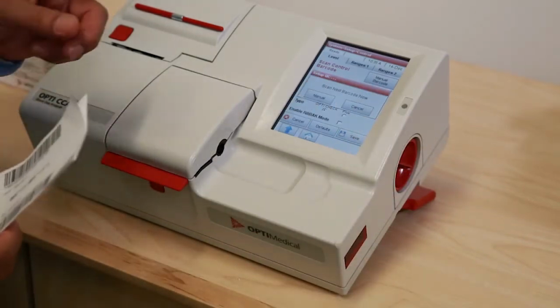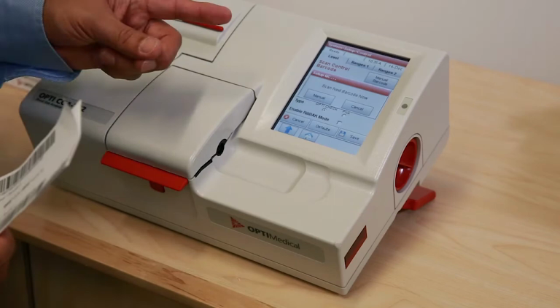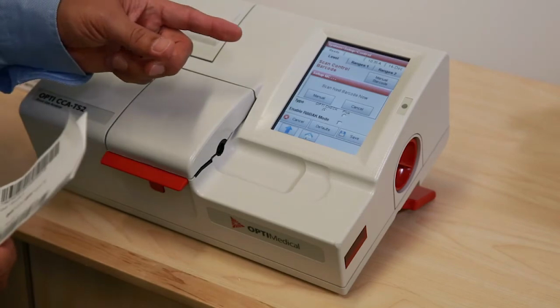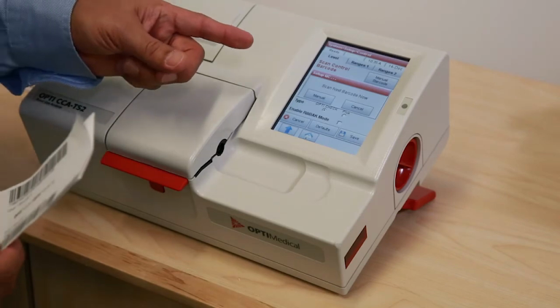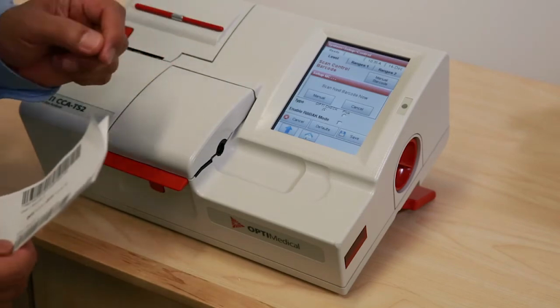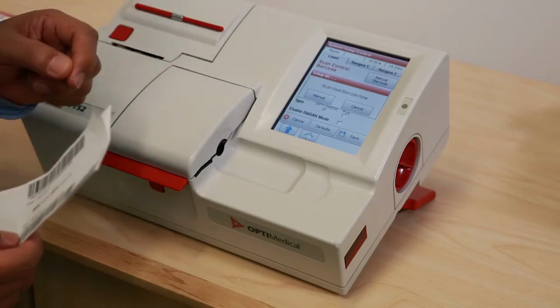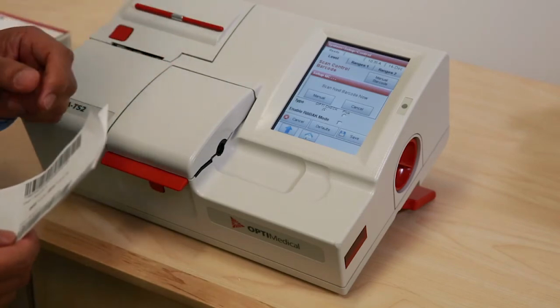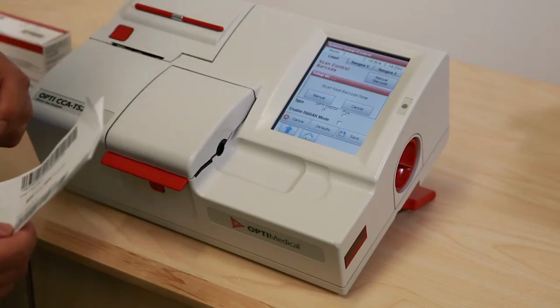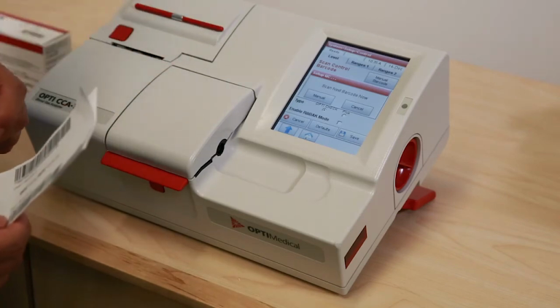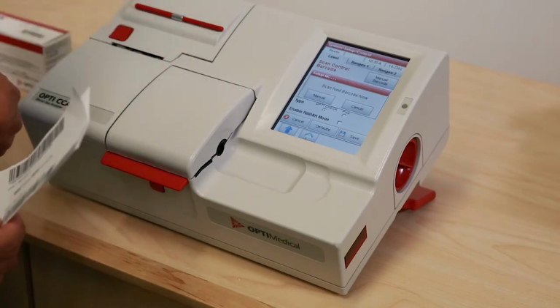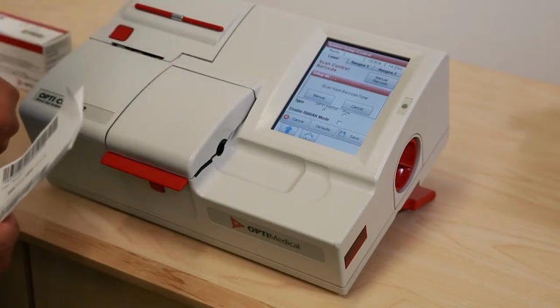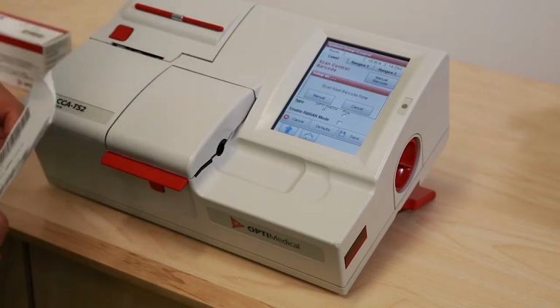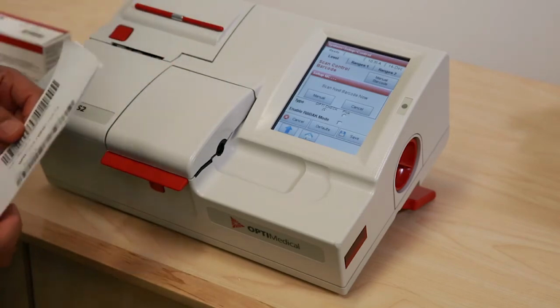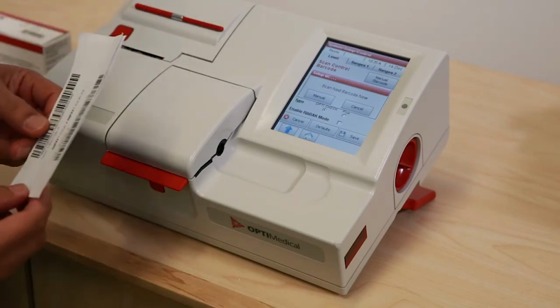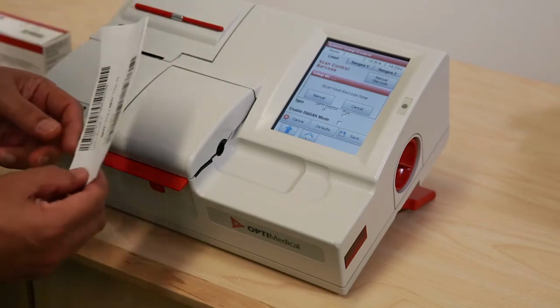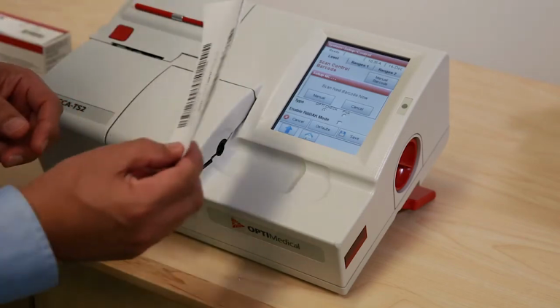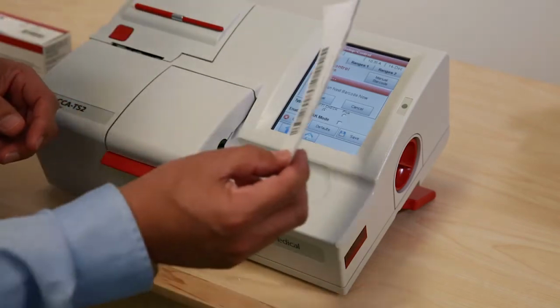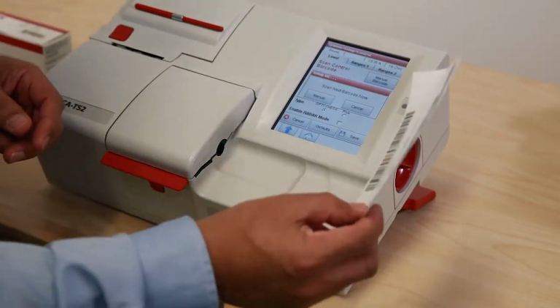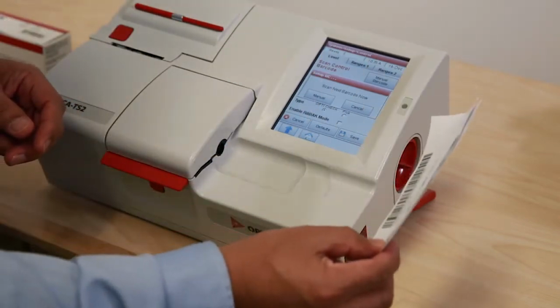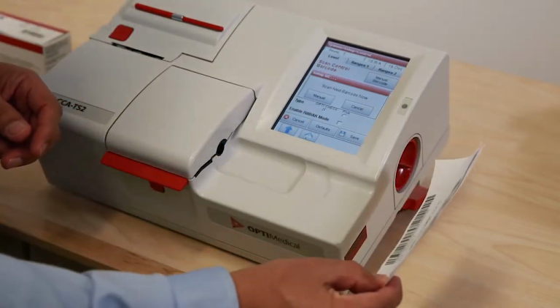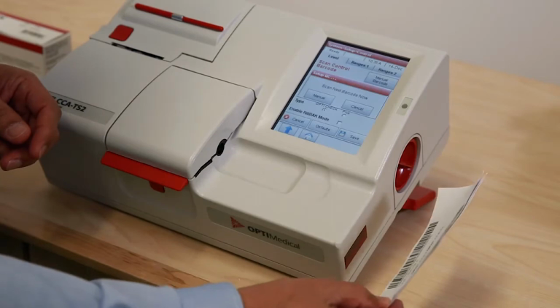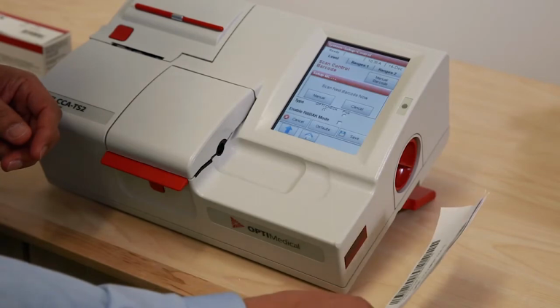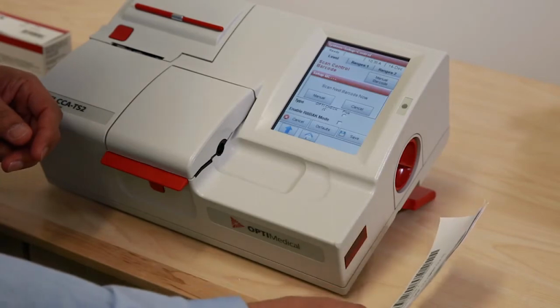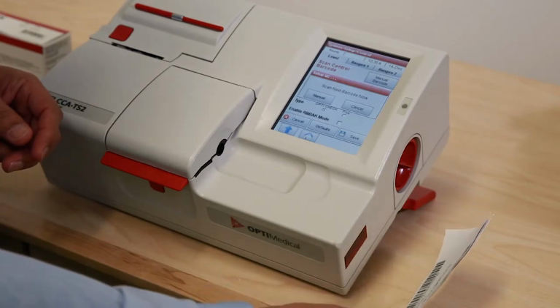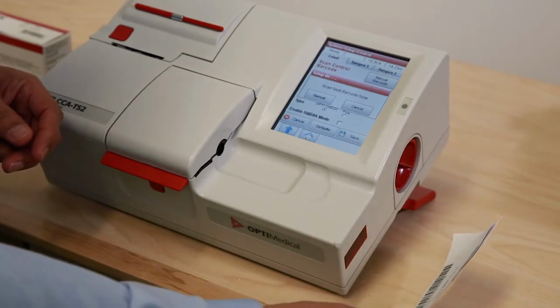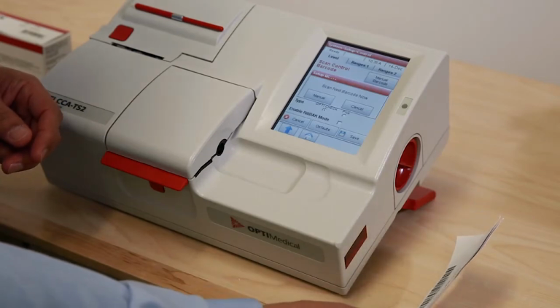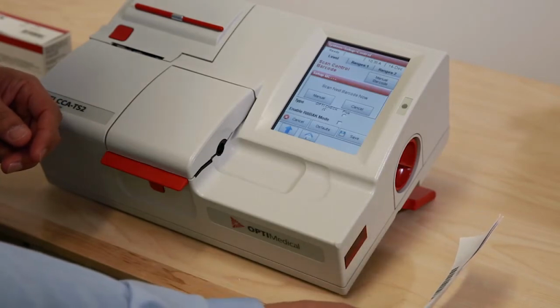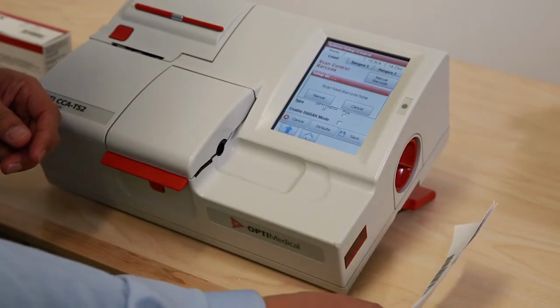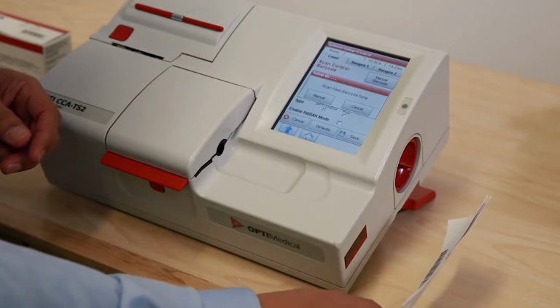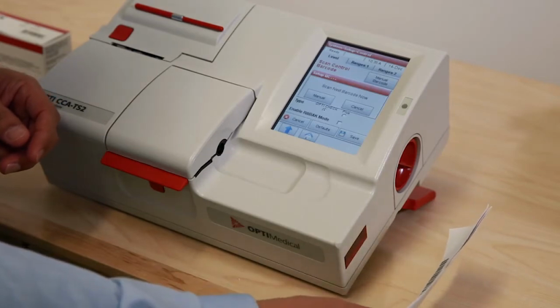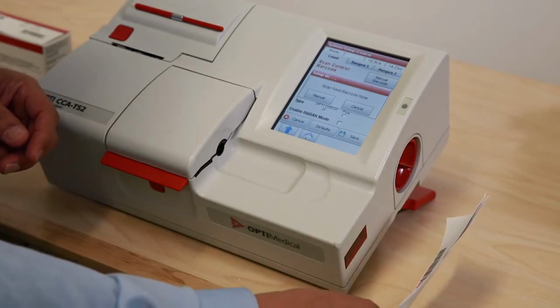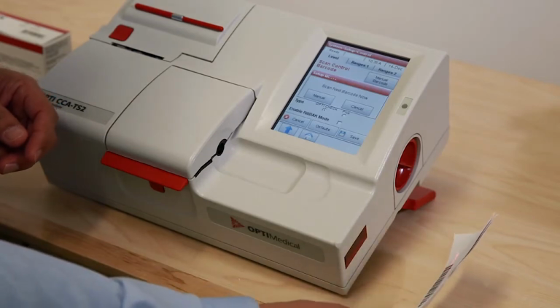At this point, the instrument prompts to scan the next barcode, so the next barcode is scanned into the analyzer.